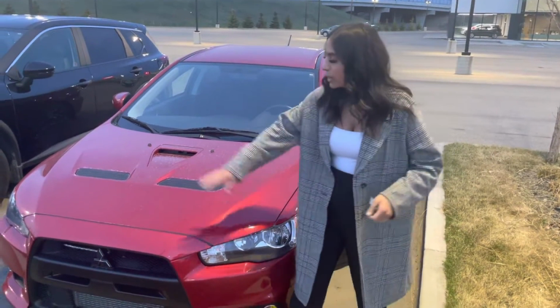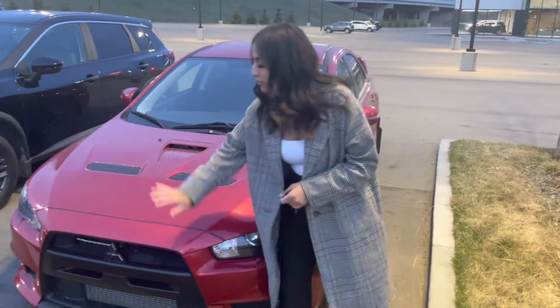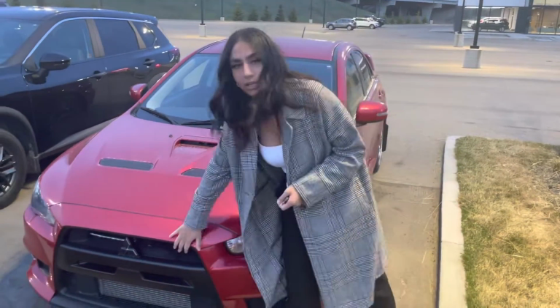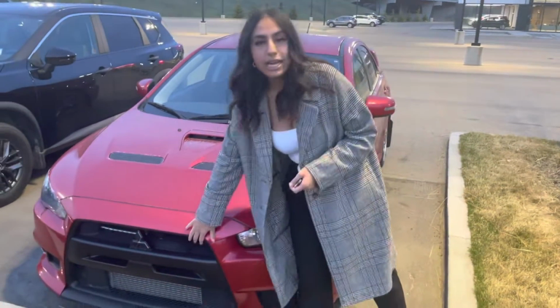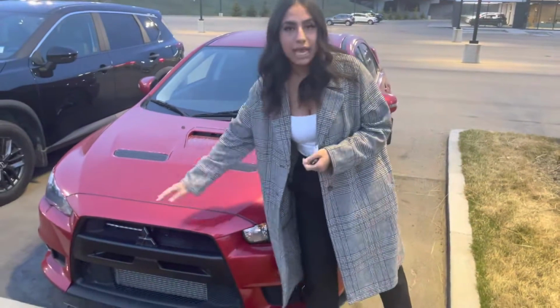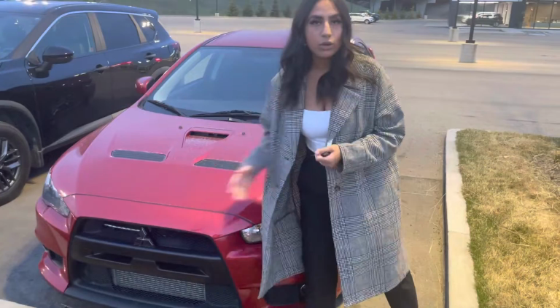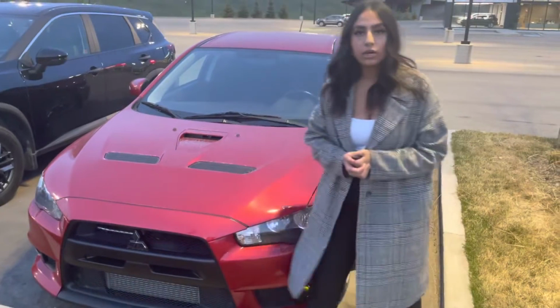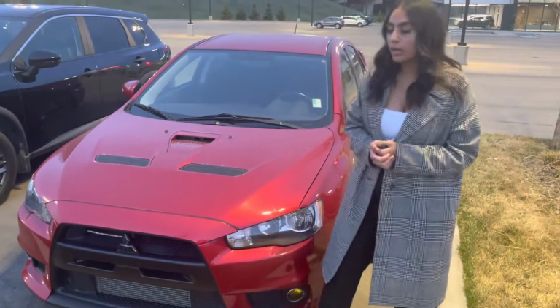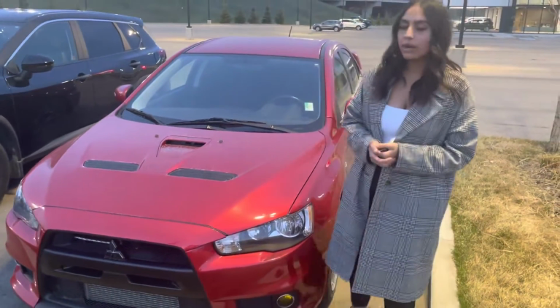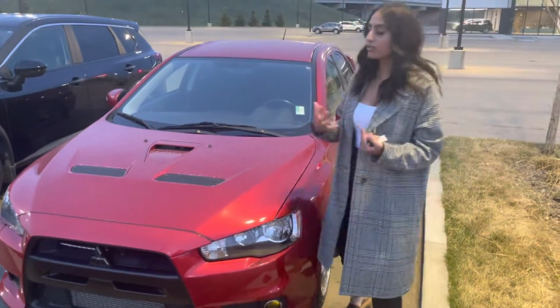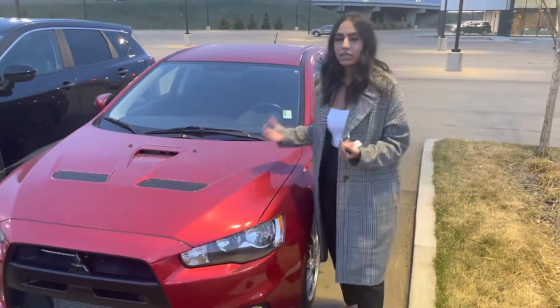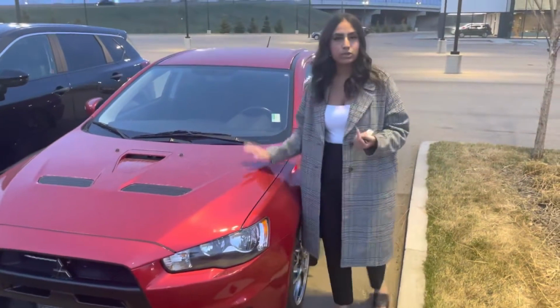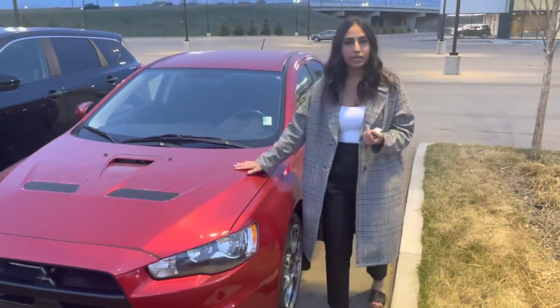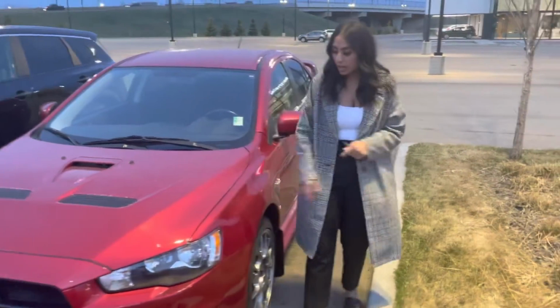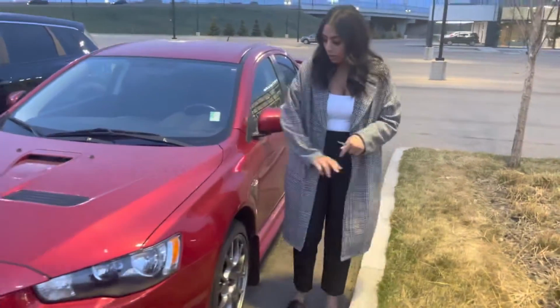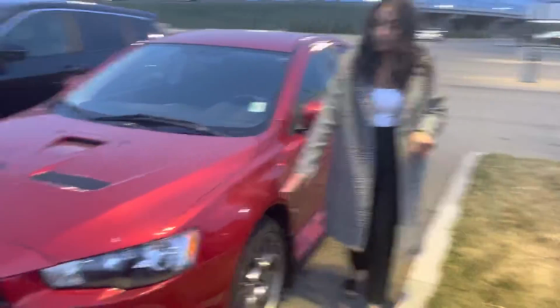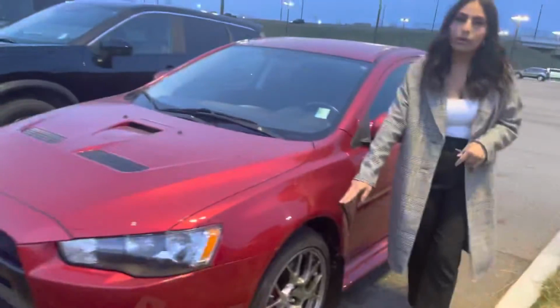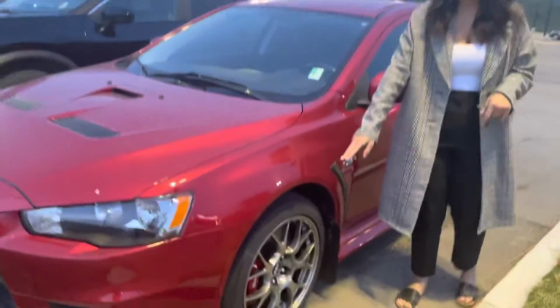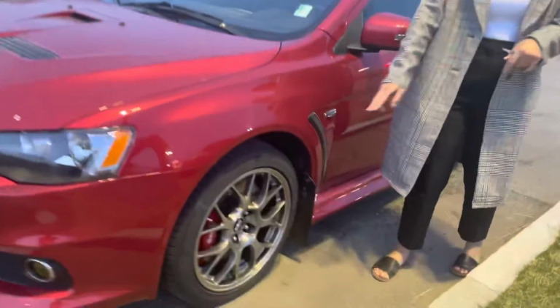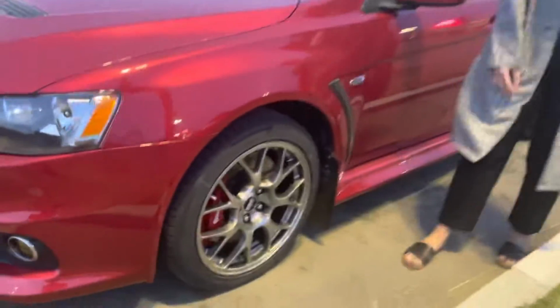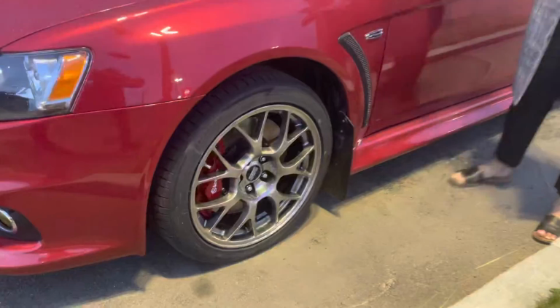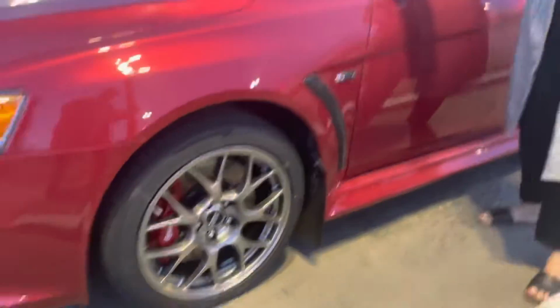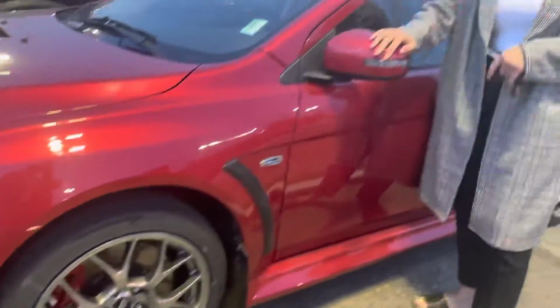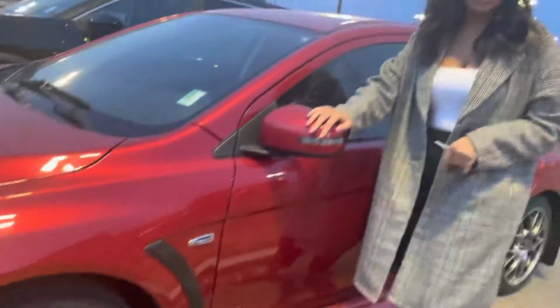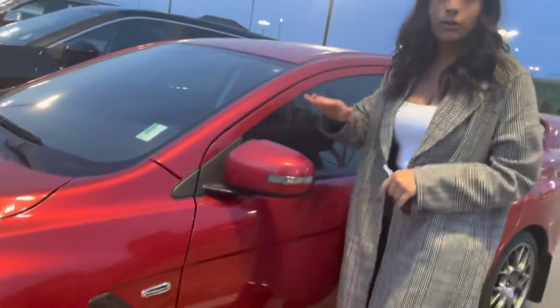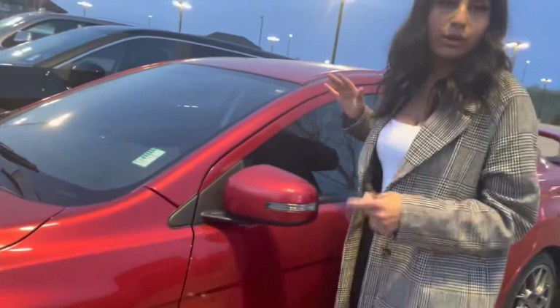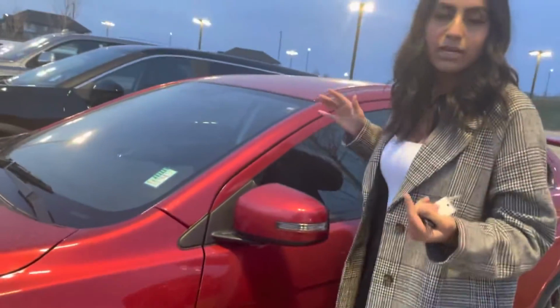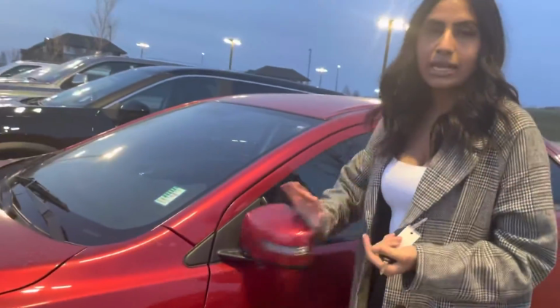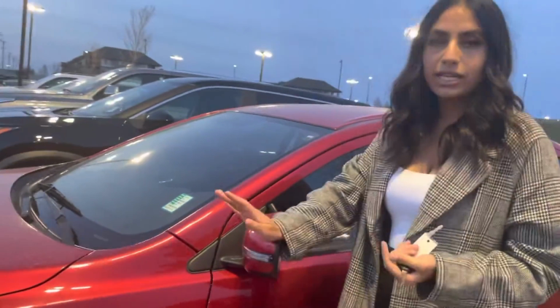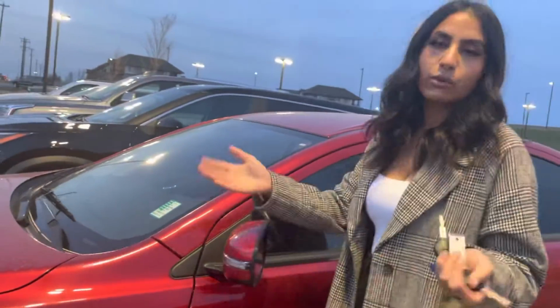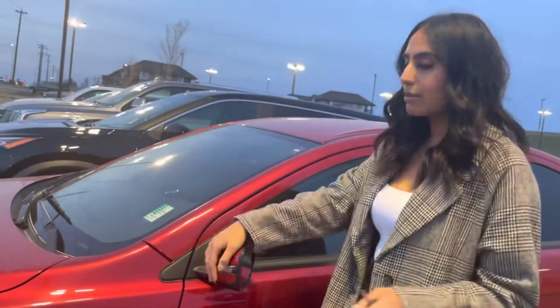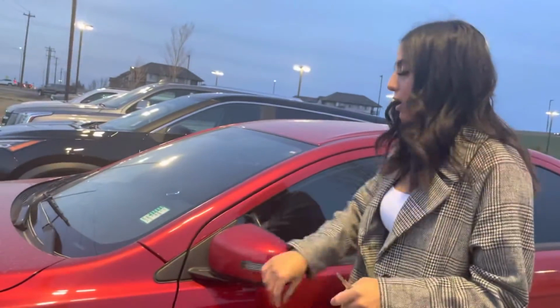So in the front here, you'll get a nice blacked out grille. It looks very sleek with this red color. You'll also get the red calipers there on the wheels. These gears are breakaway, so if someone drives by and accidentally hits you, they won't snap right off.